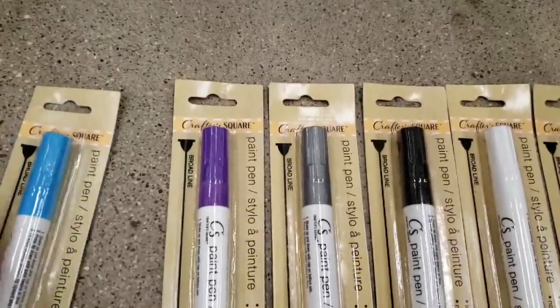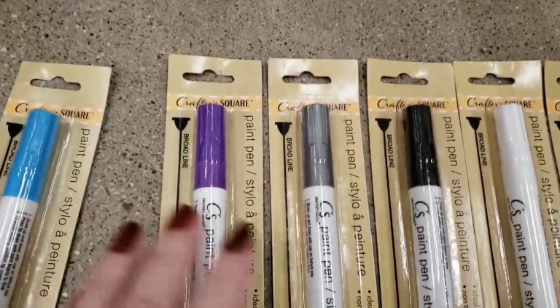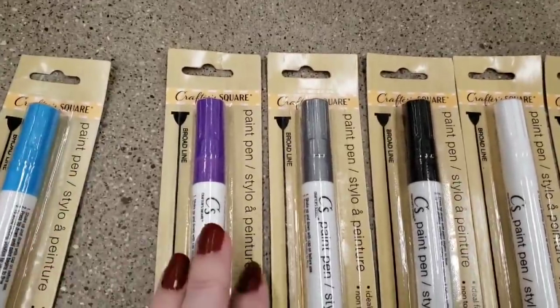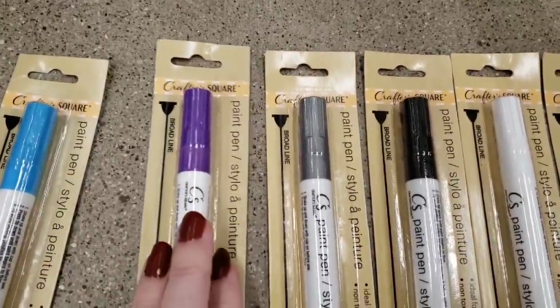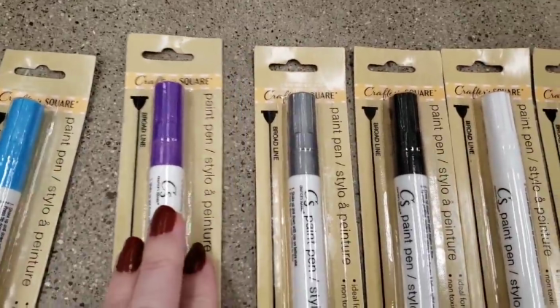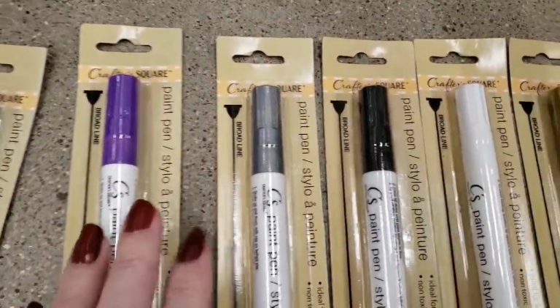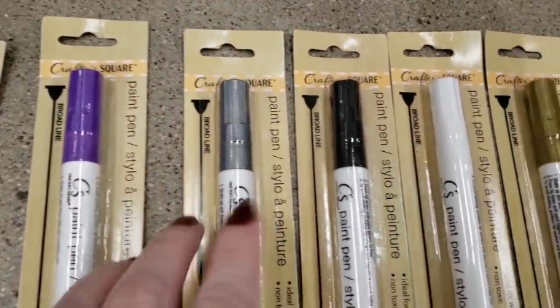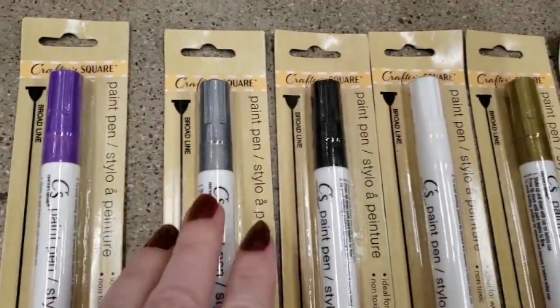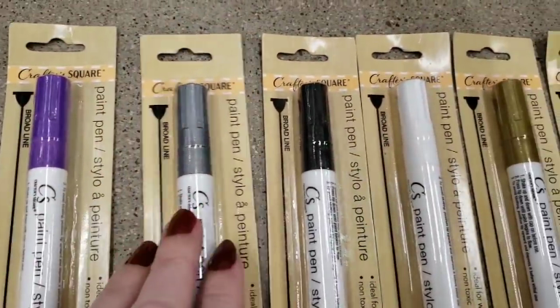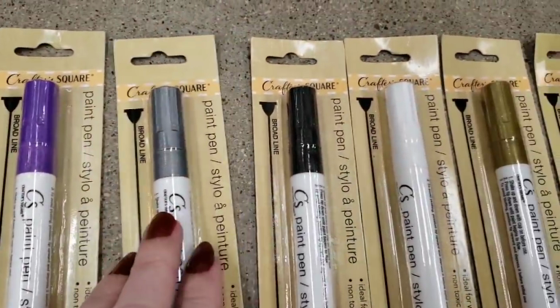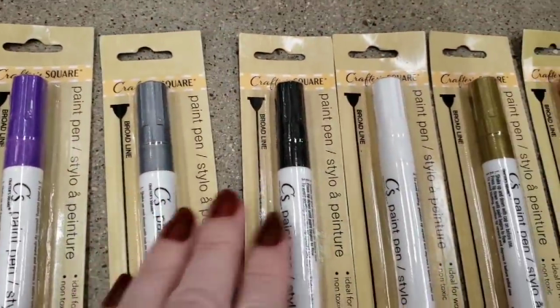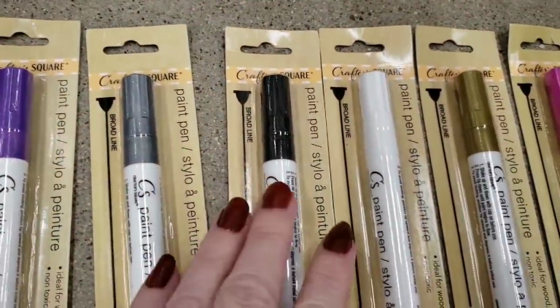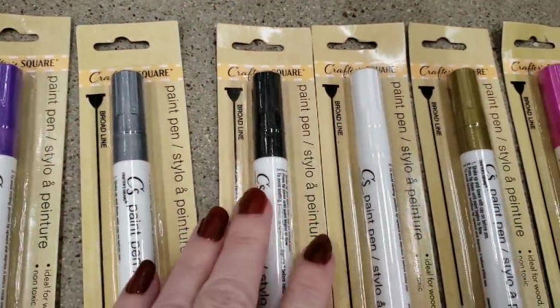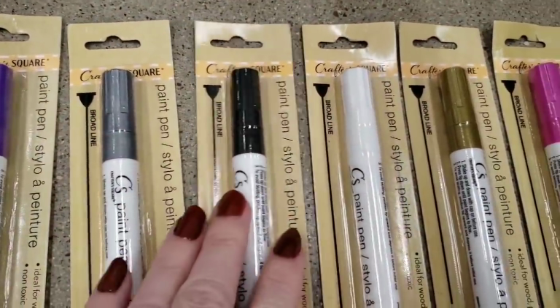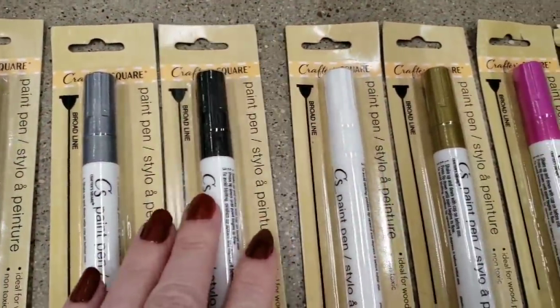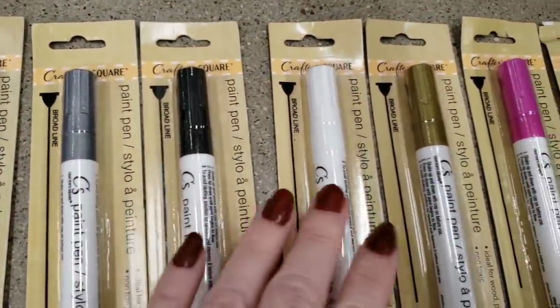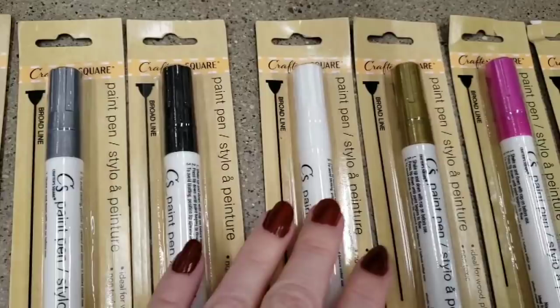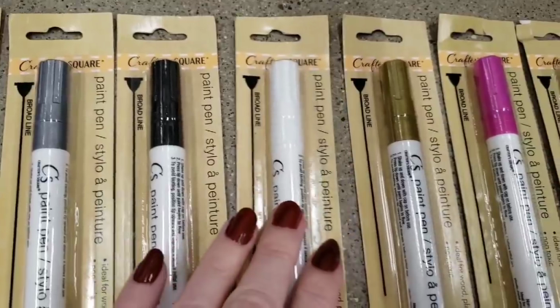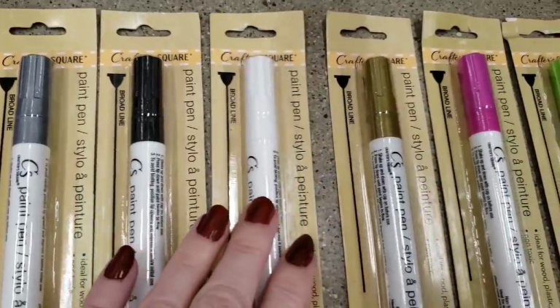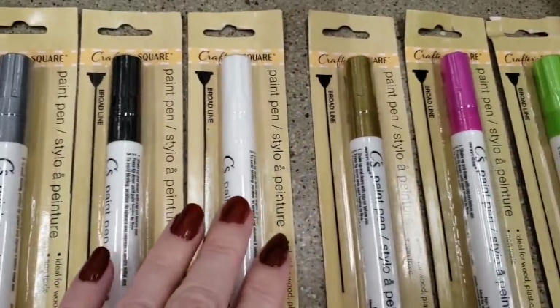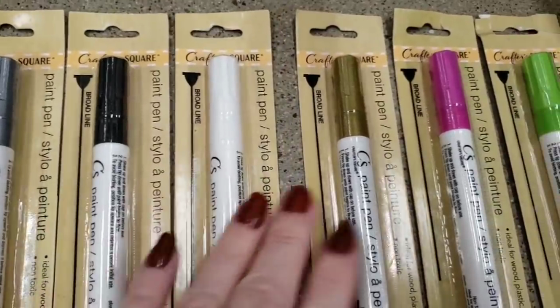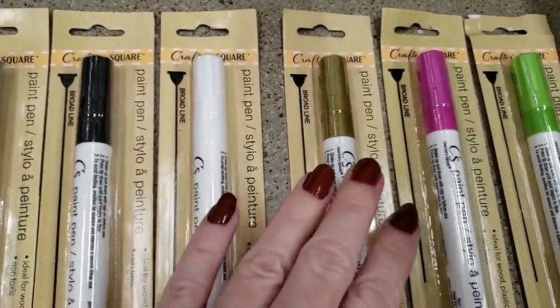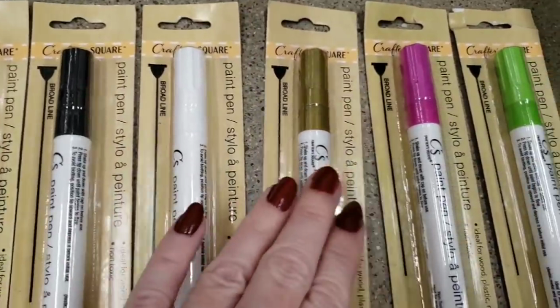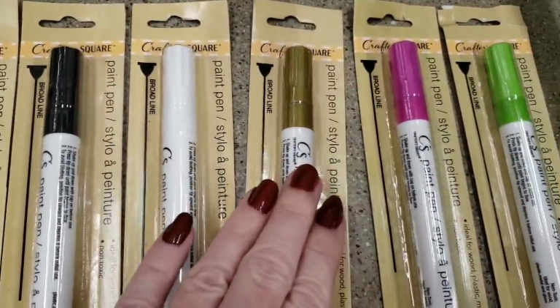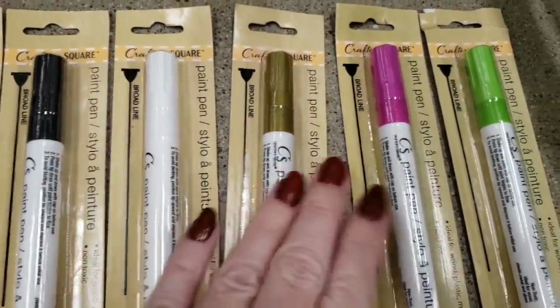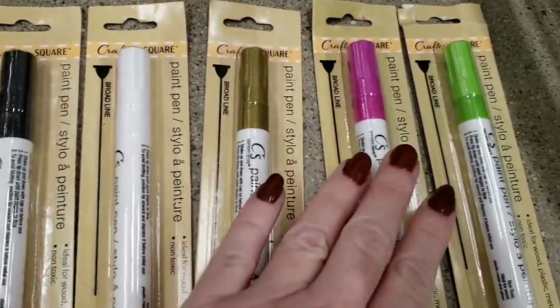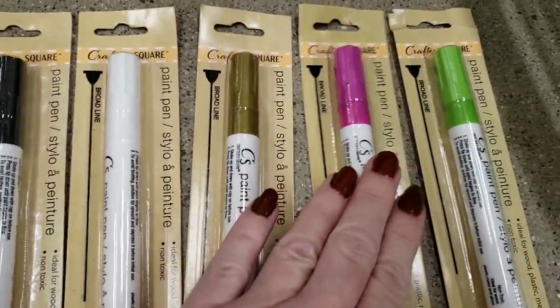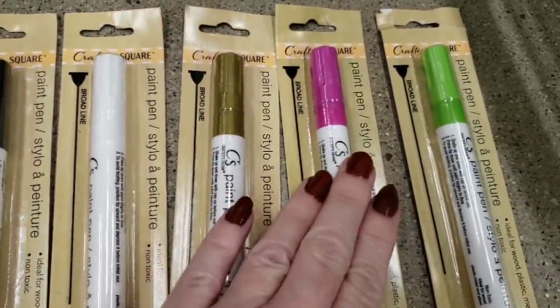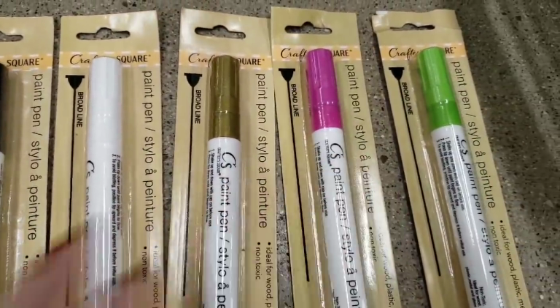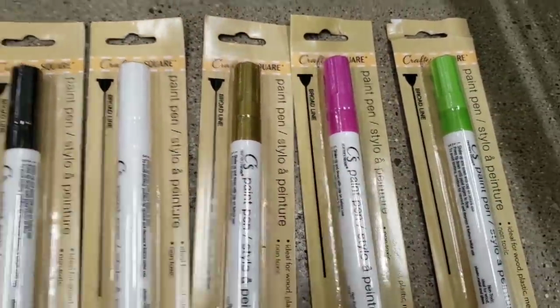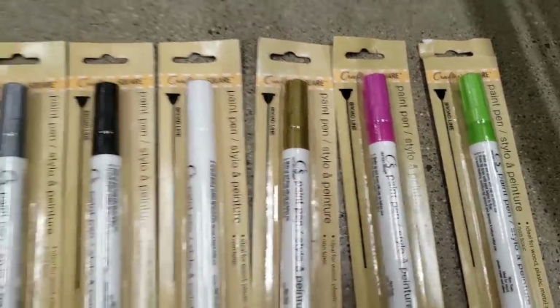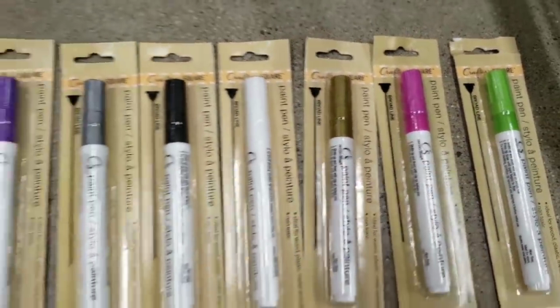So we have blue, purple, gray slash silver, black, white, gold, pink, and green.